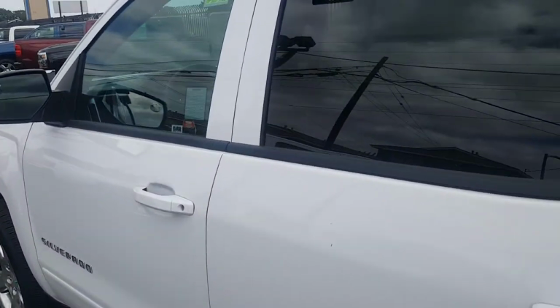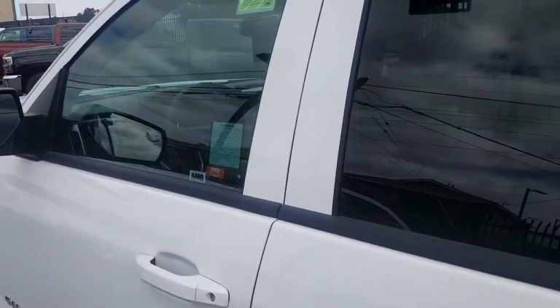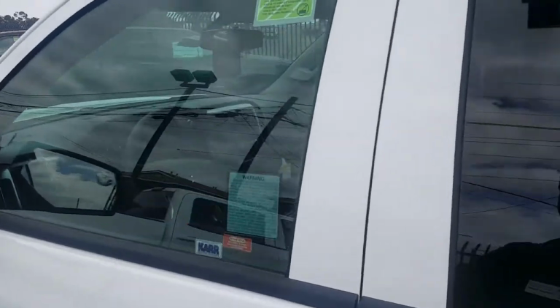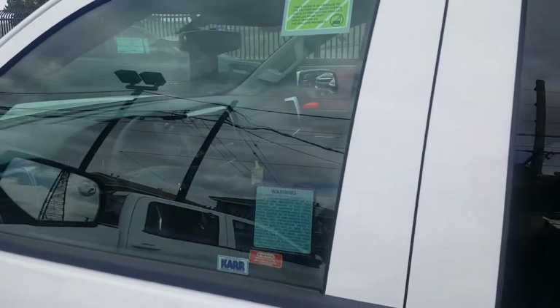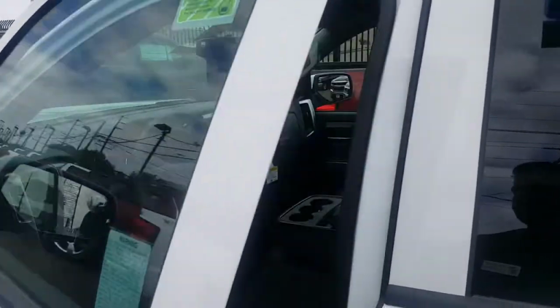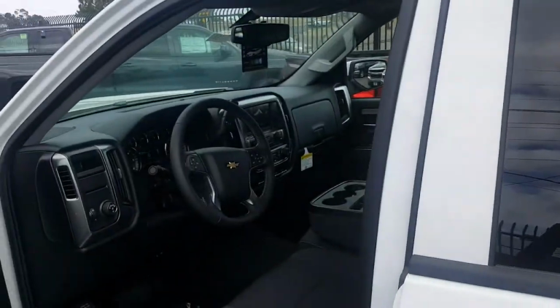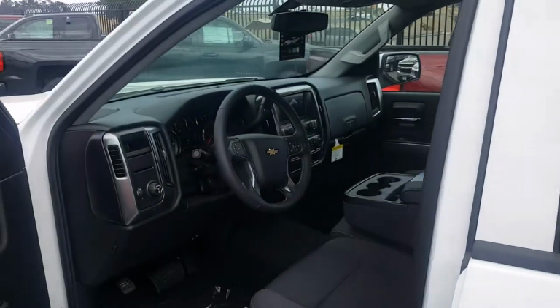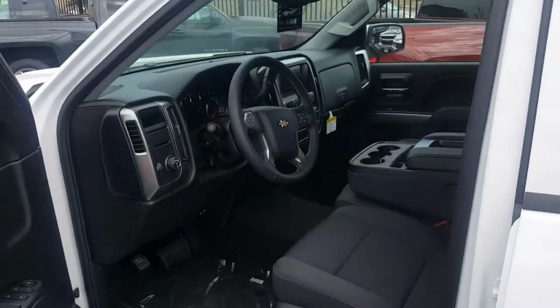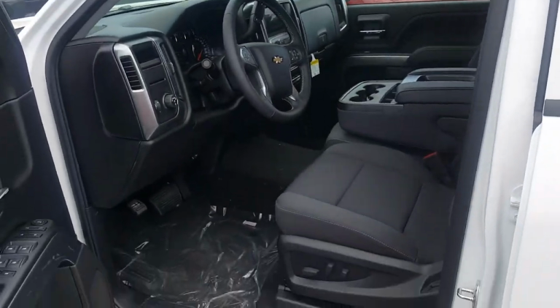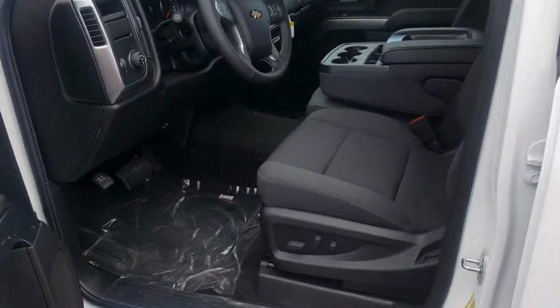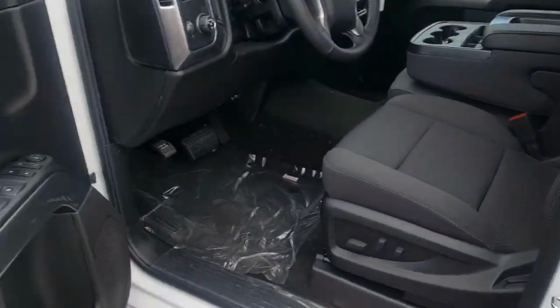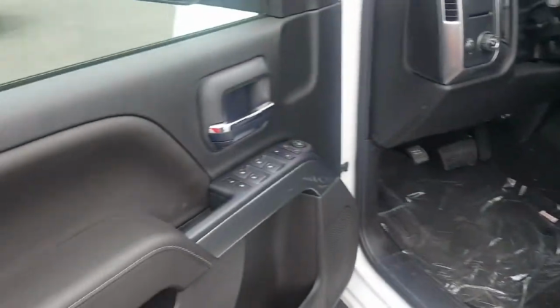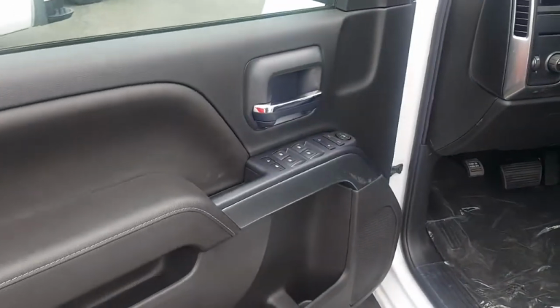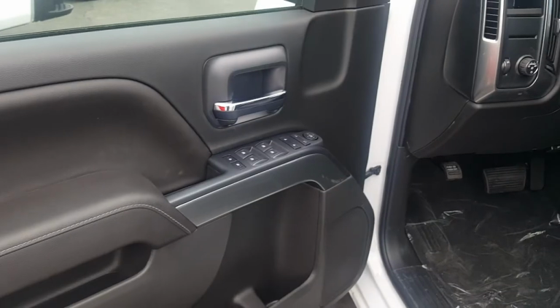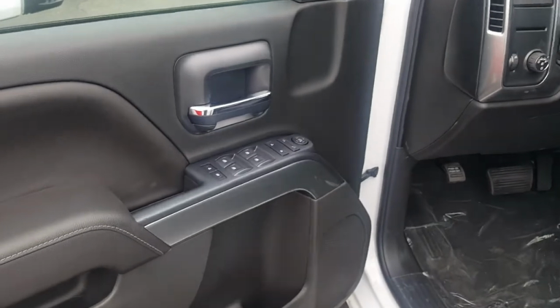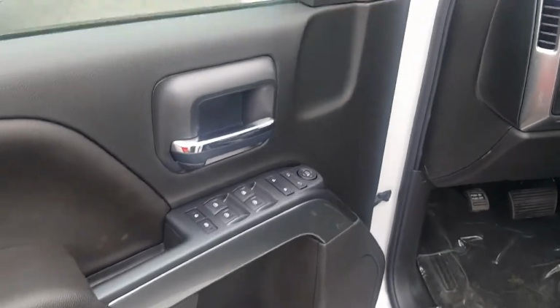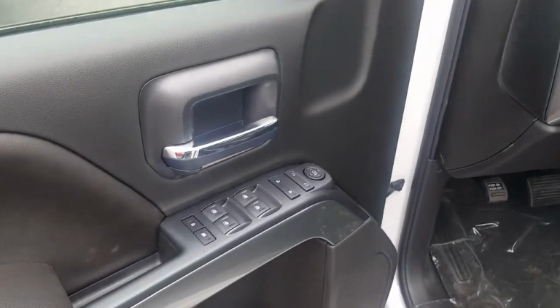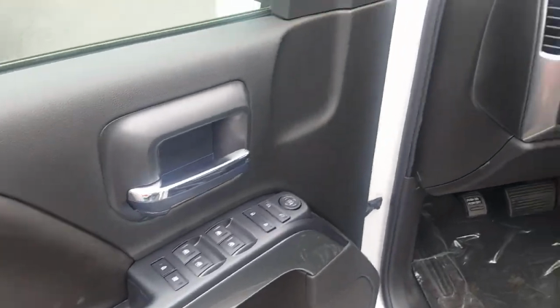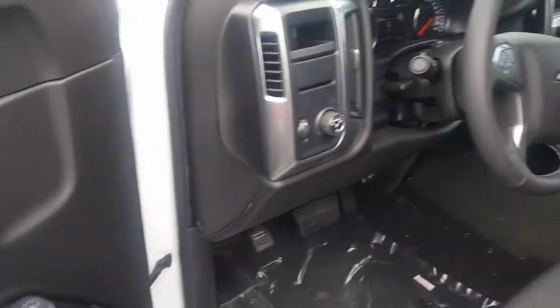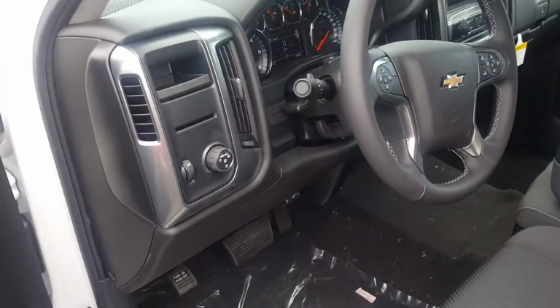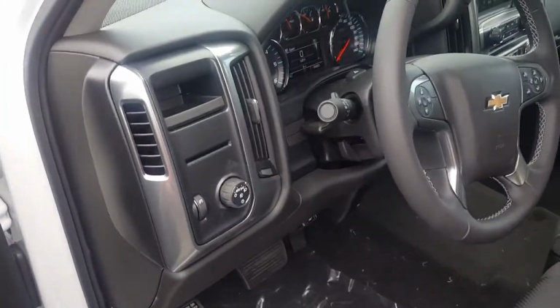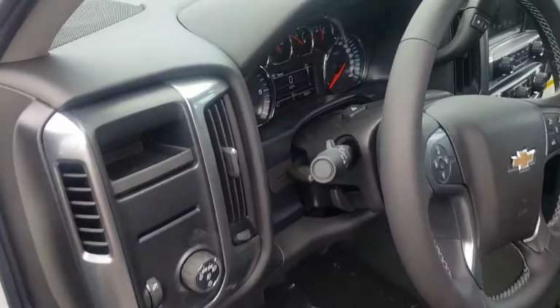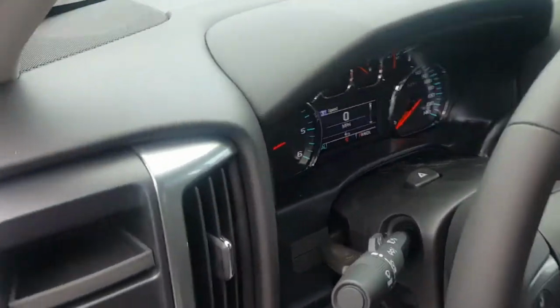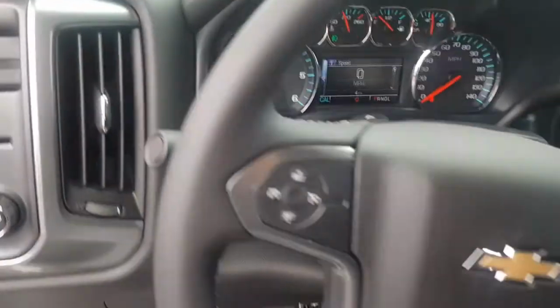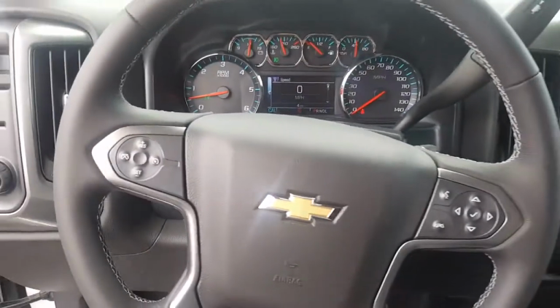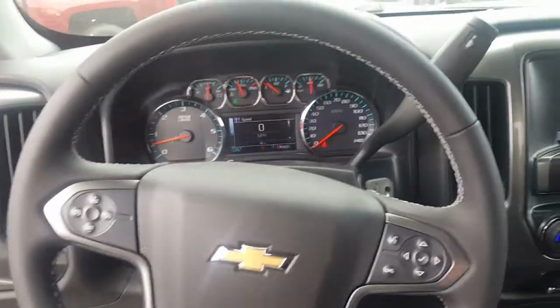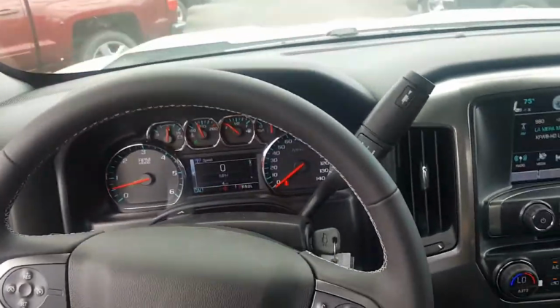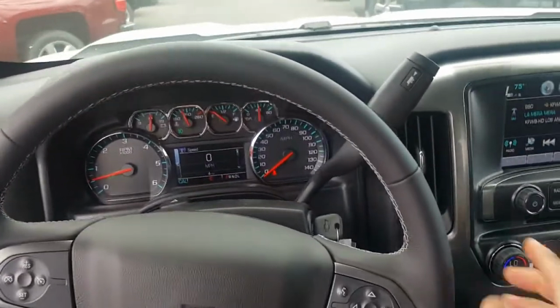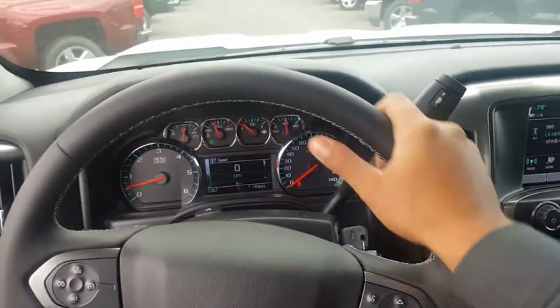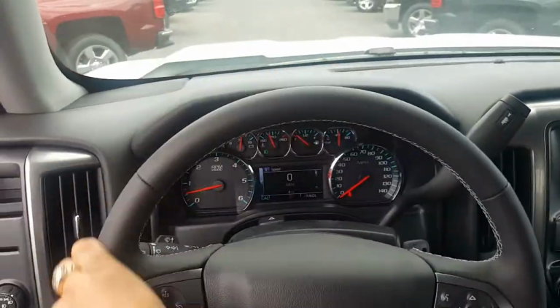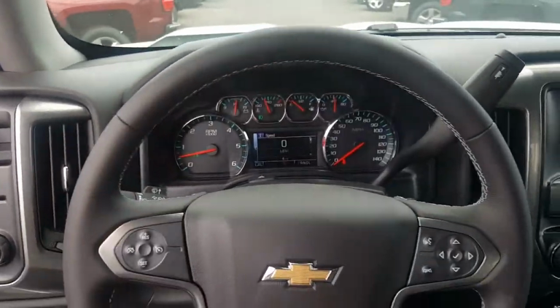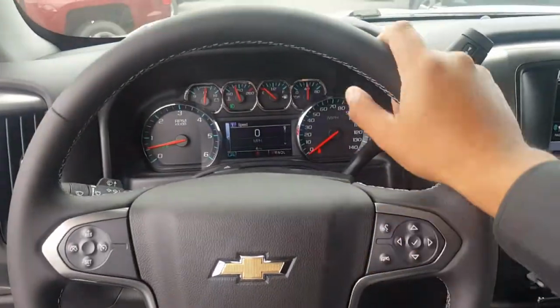Let me go inside so you can see a little bit more about the truck. You have electric seats, electric windows, electric doors, and electric mirrors. Let's go inside — you have a leather steering wheel on it, feels really nice.